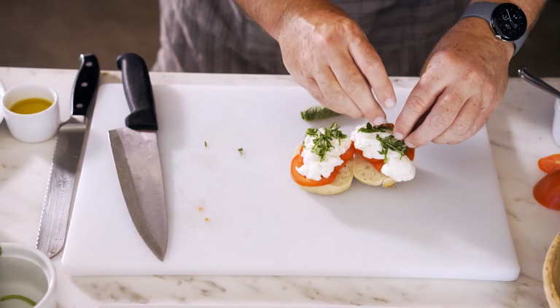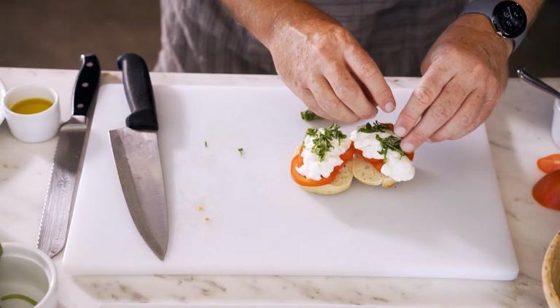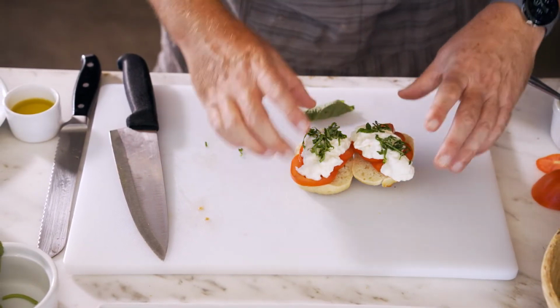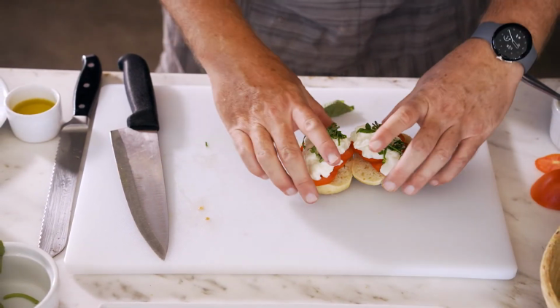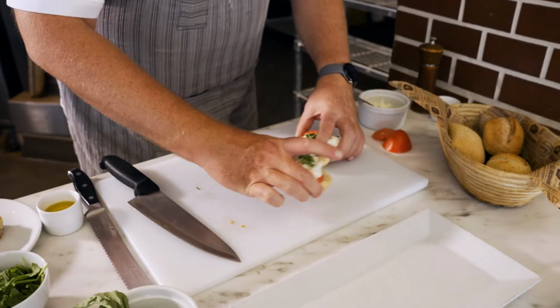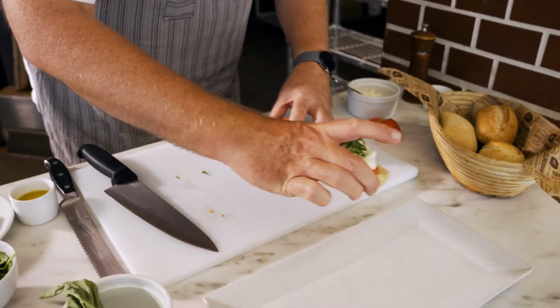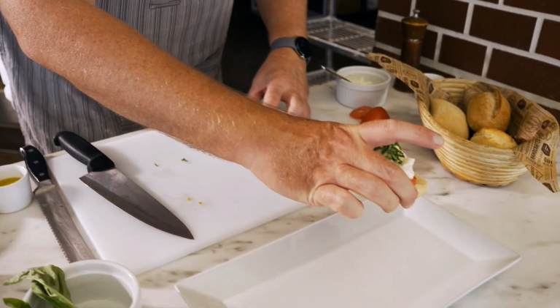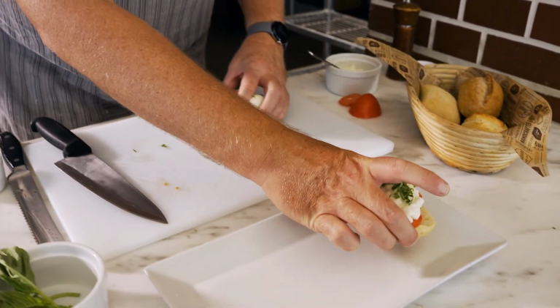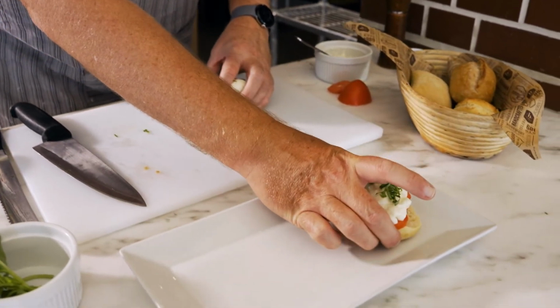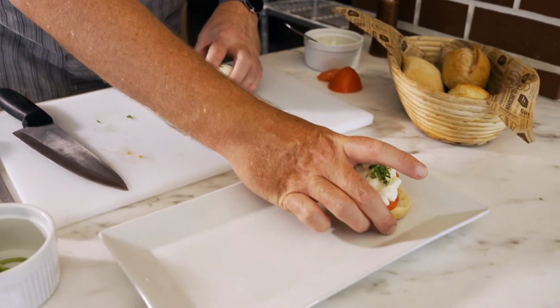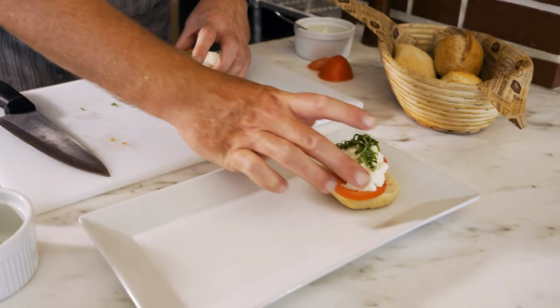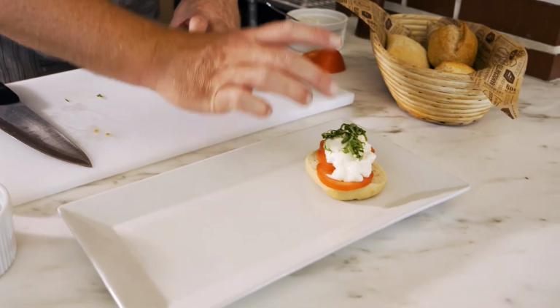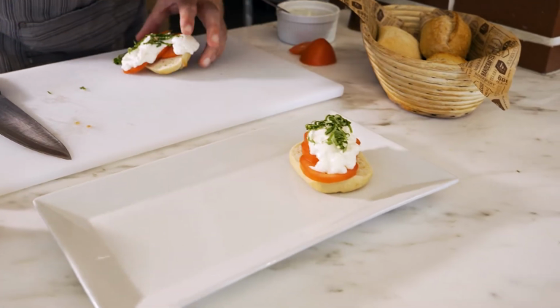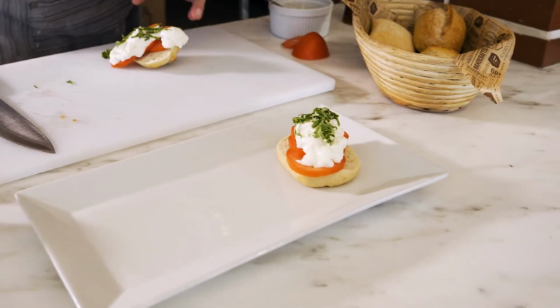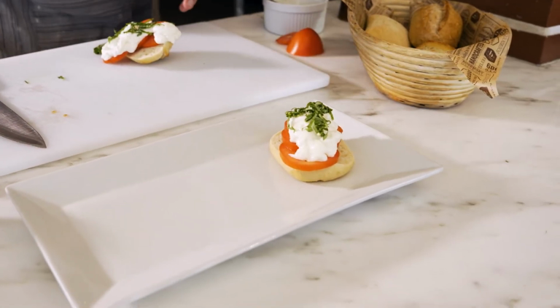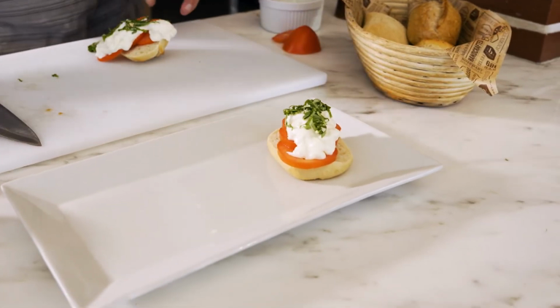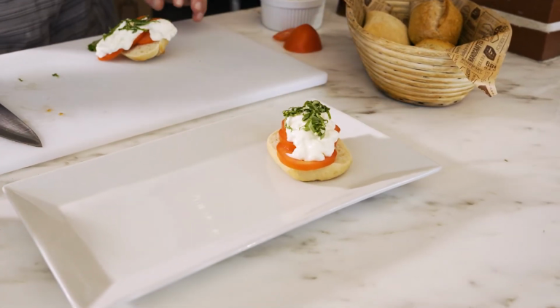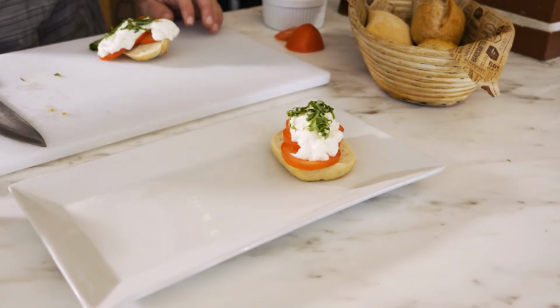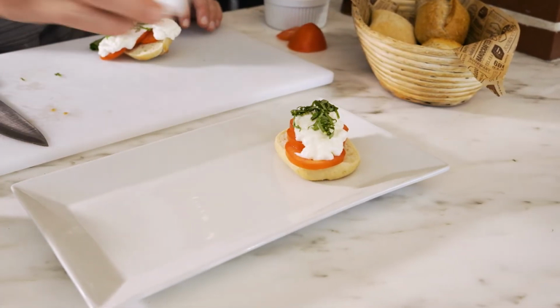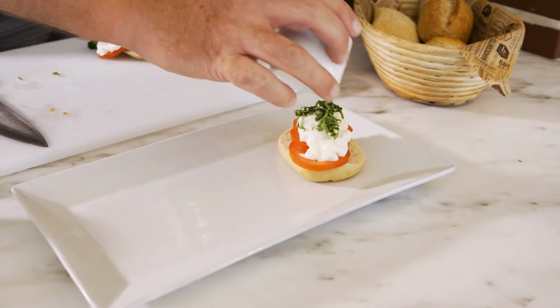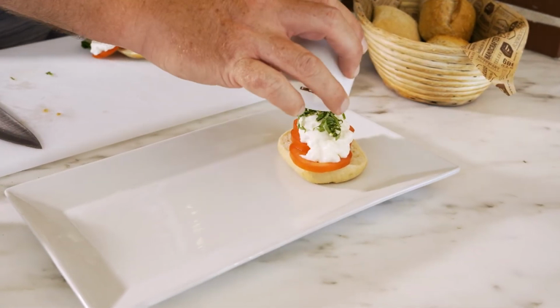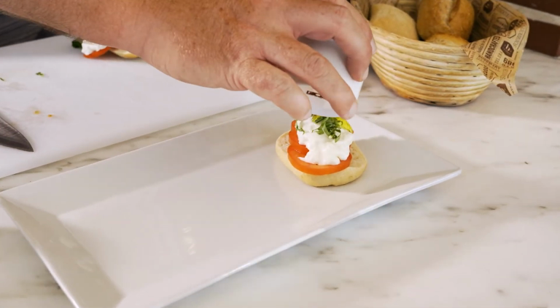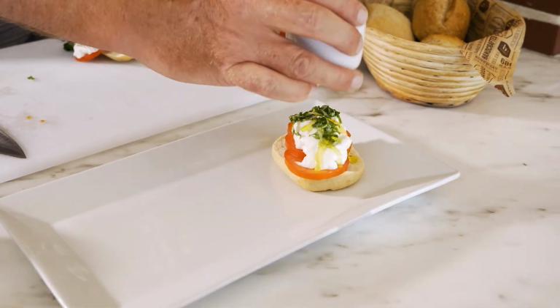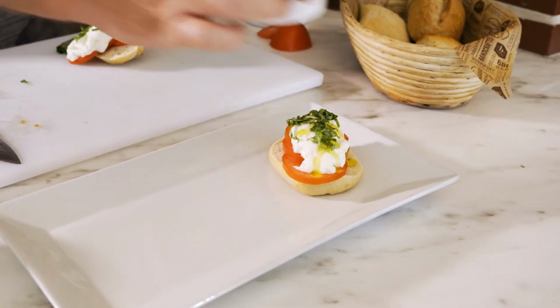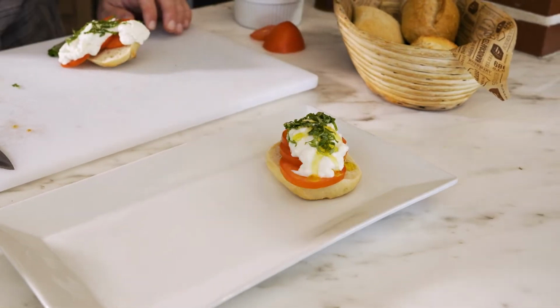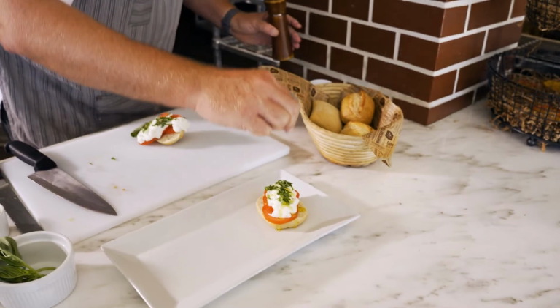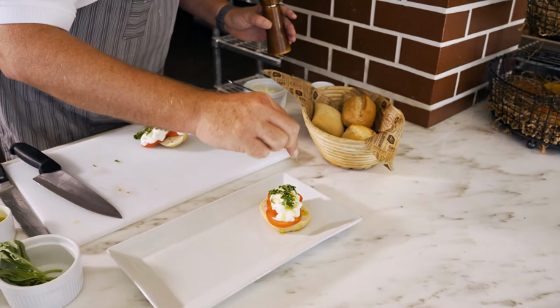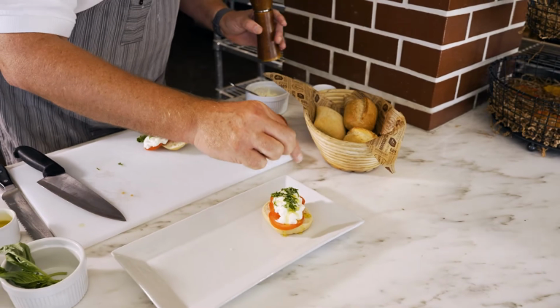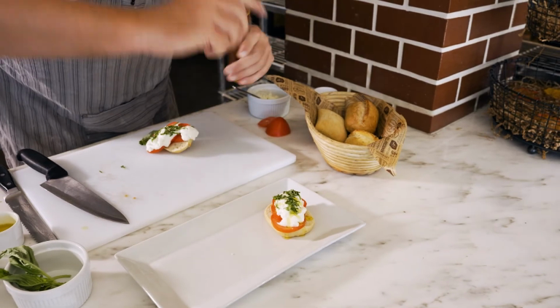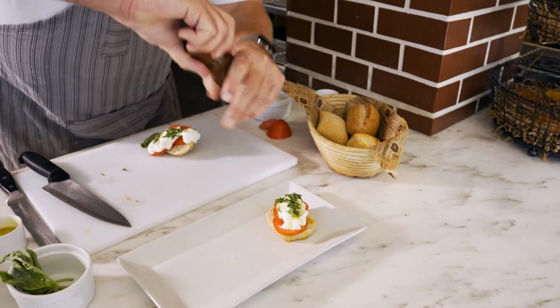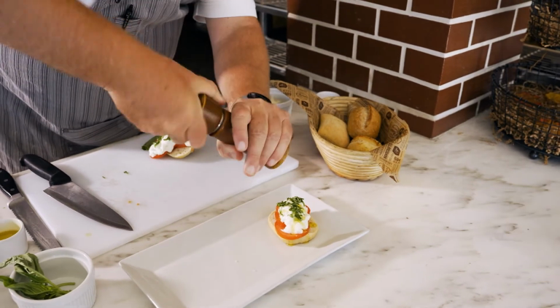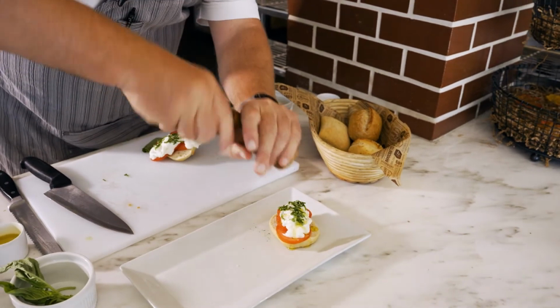We'll just put this one here. Finish with a little bit of extra virgin olive oil and some sea salt and fresh pepper.